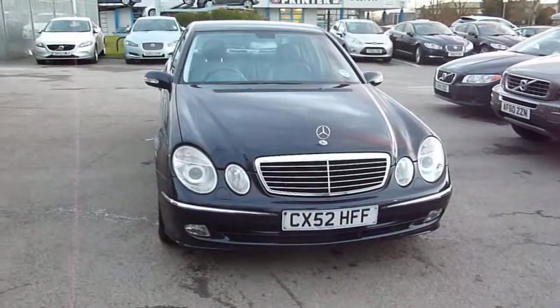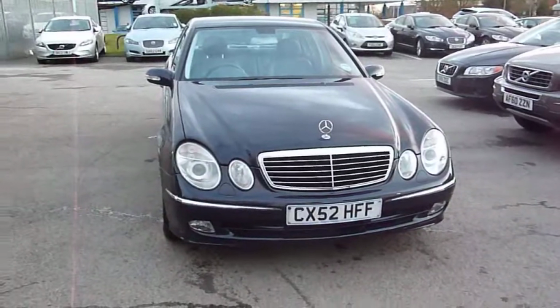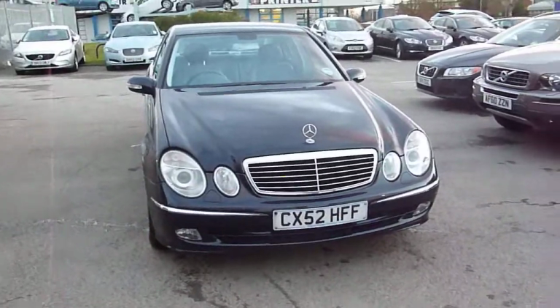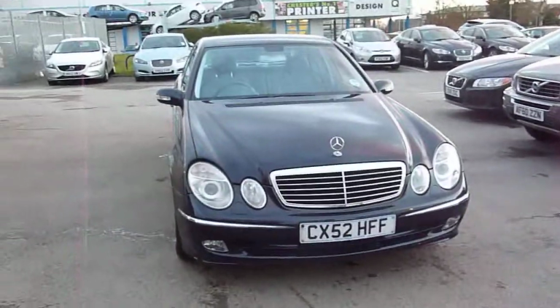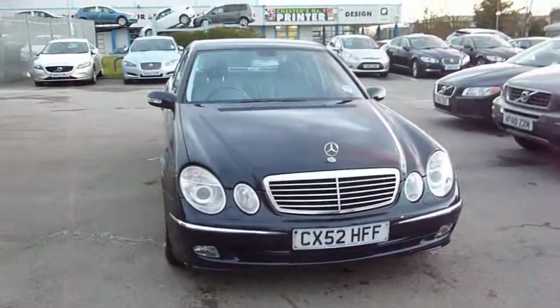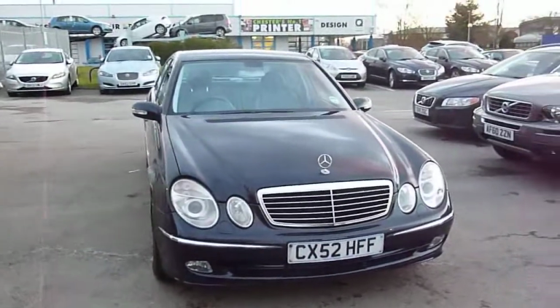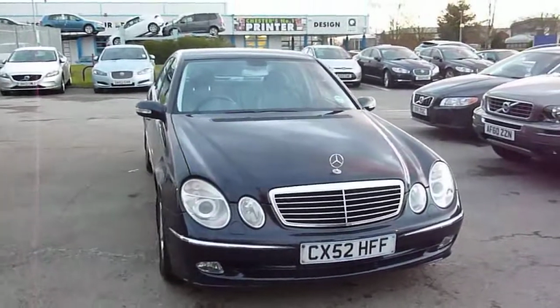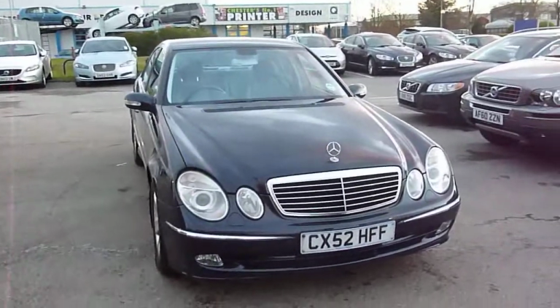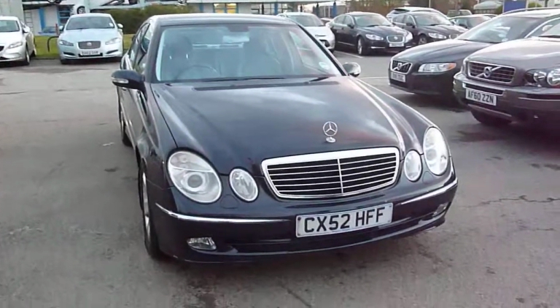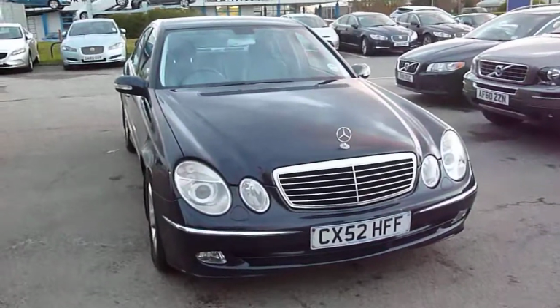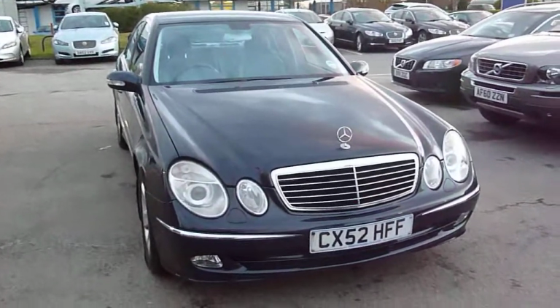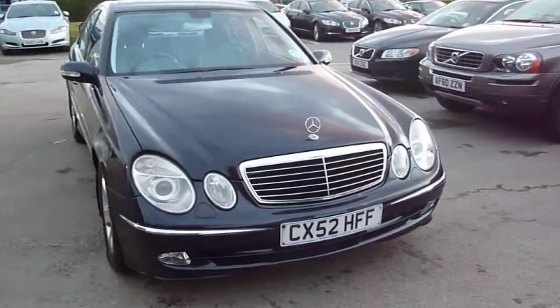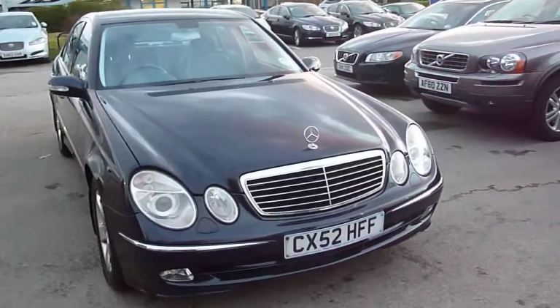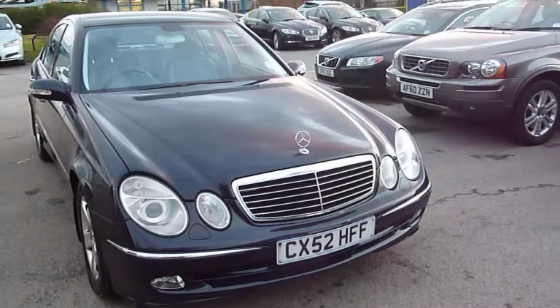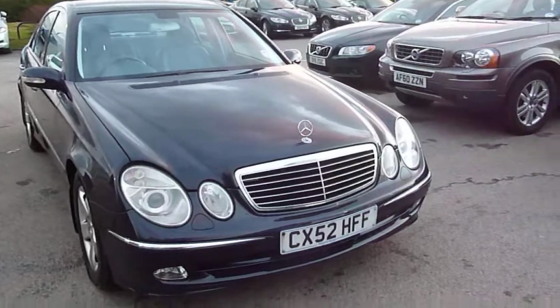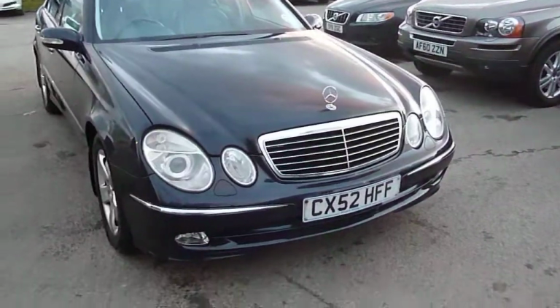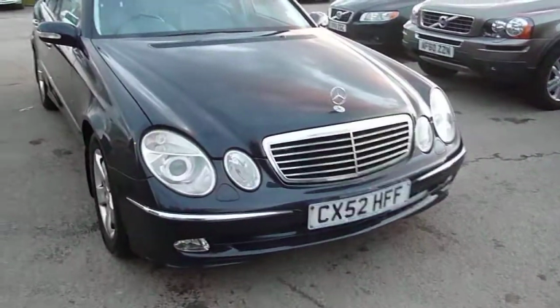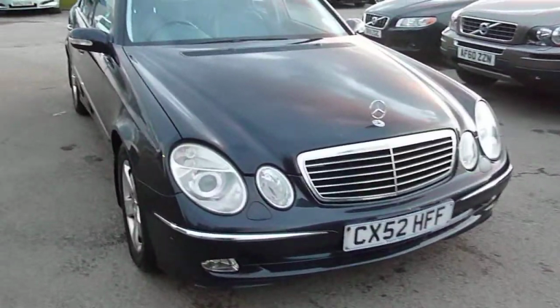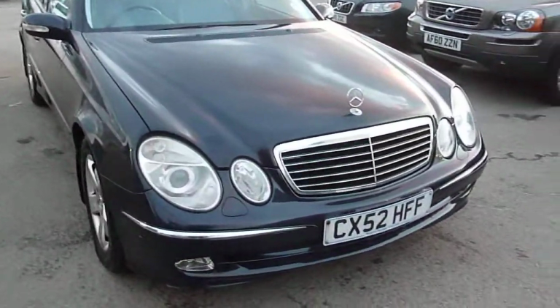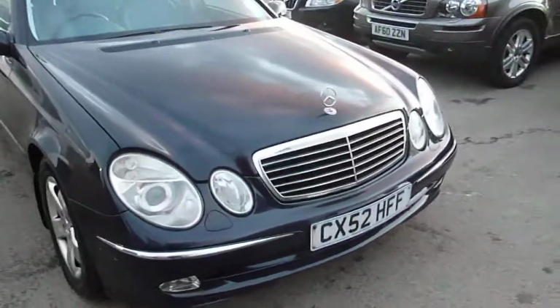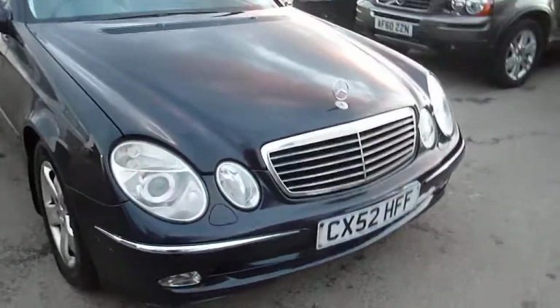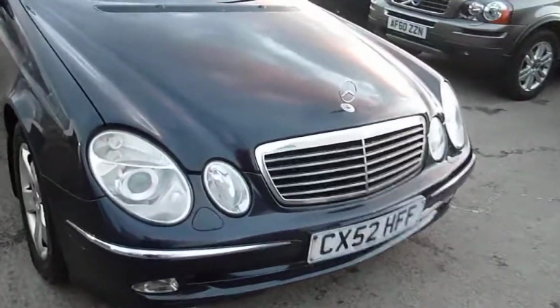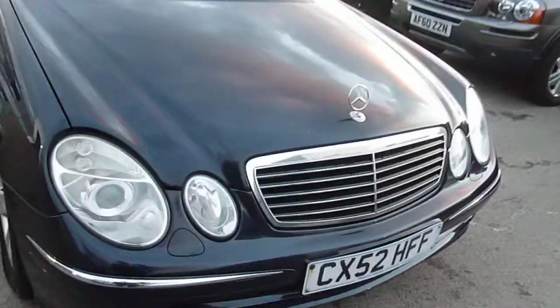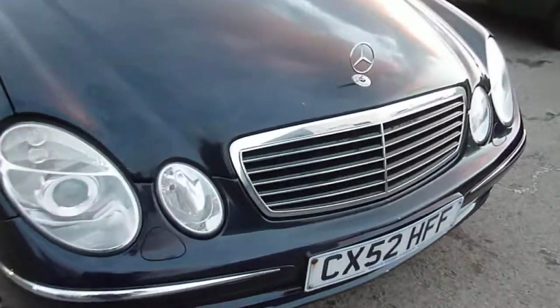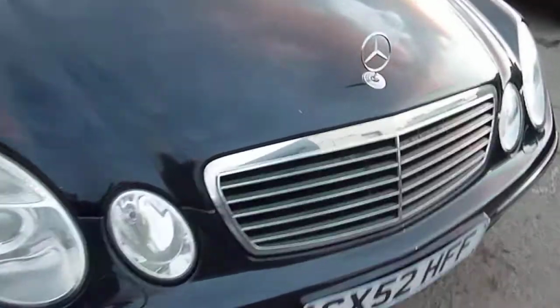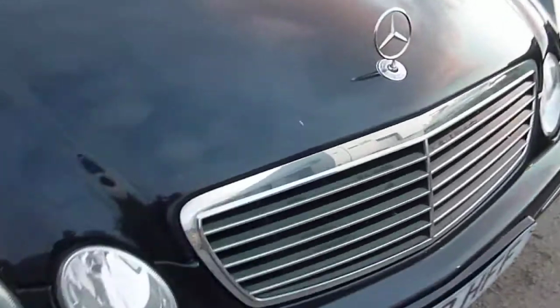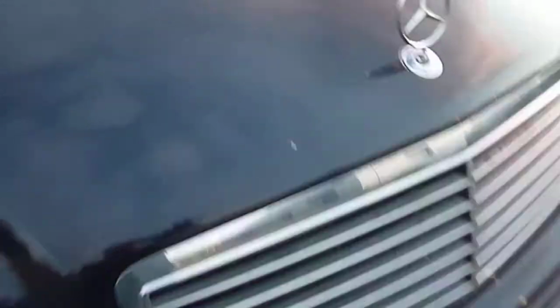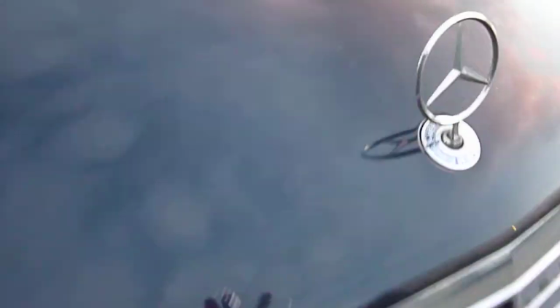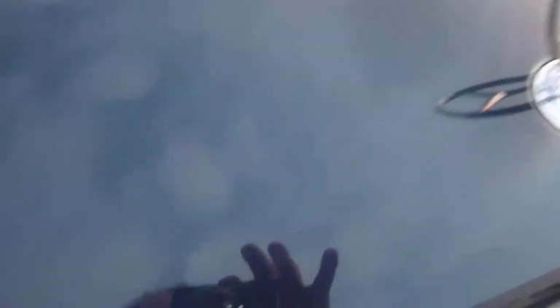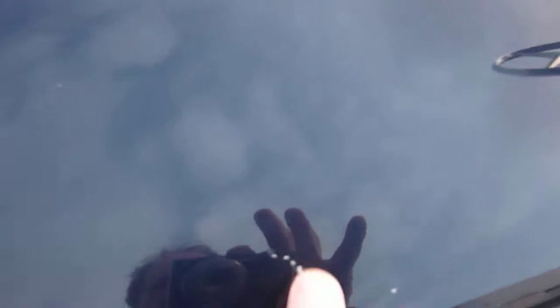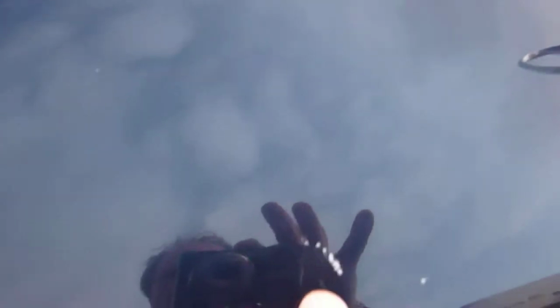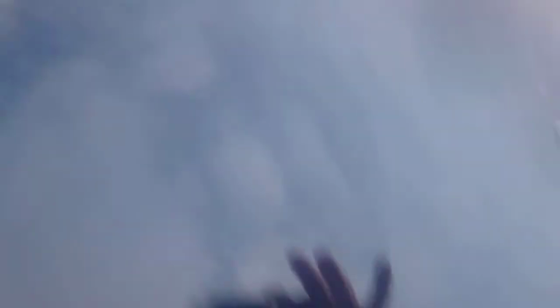Here we've got a Mercedes E220 diesel on a 52 plate. Got a couple of light scratches on the bonnet.